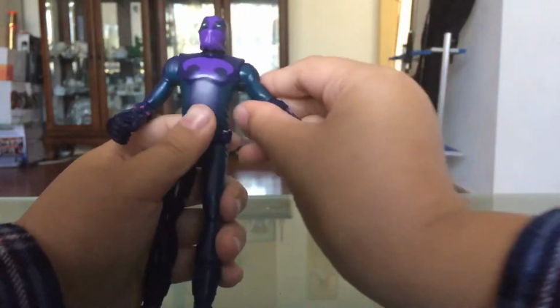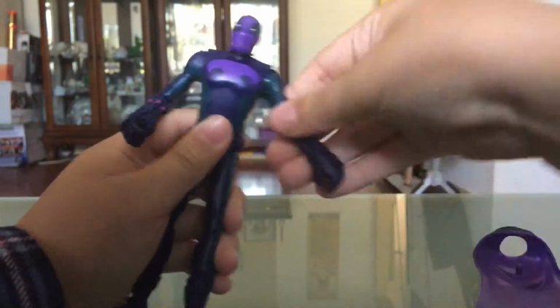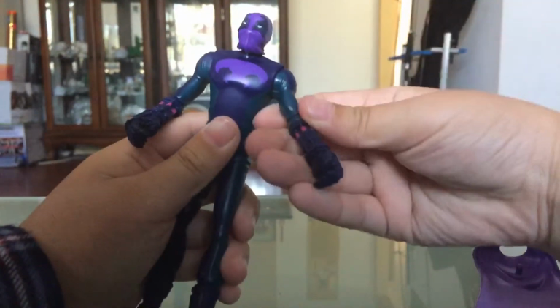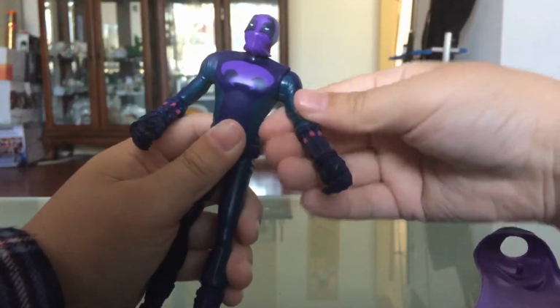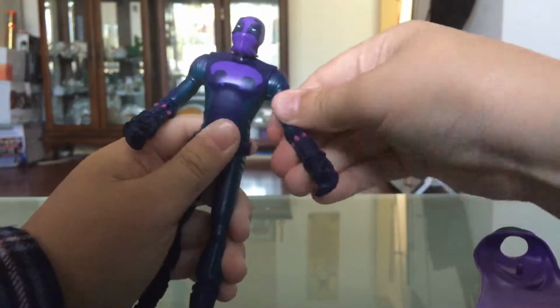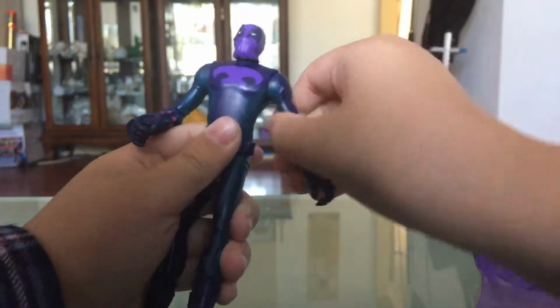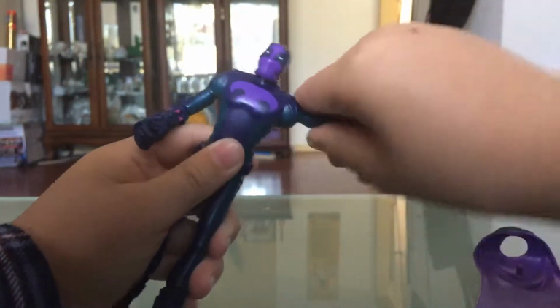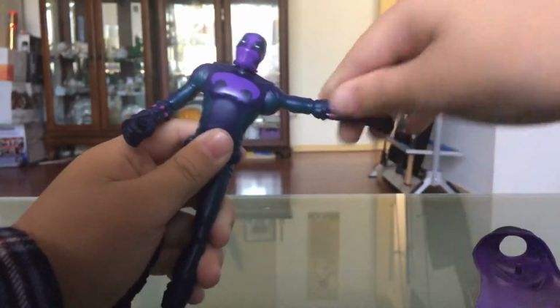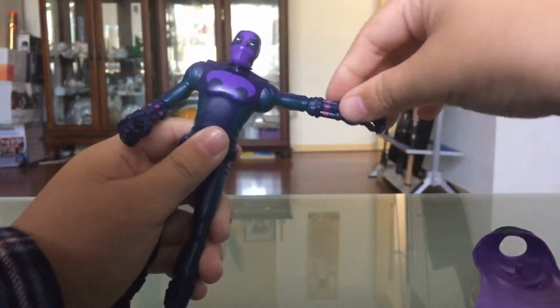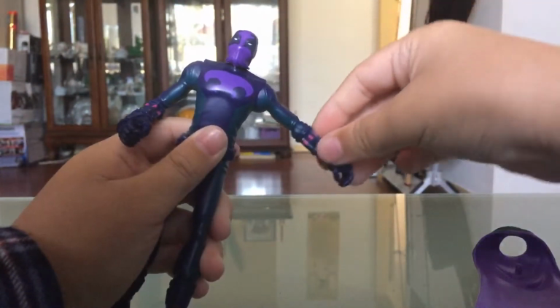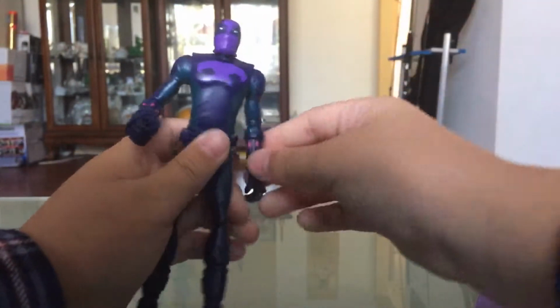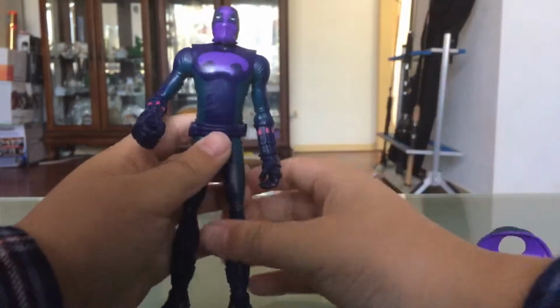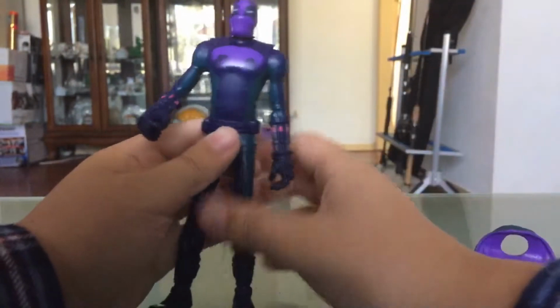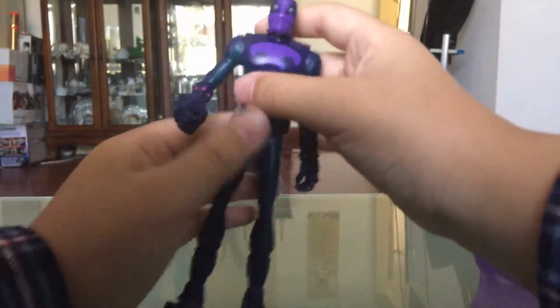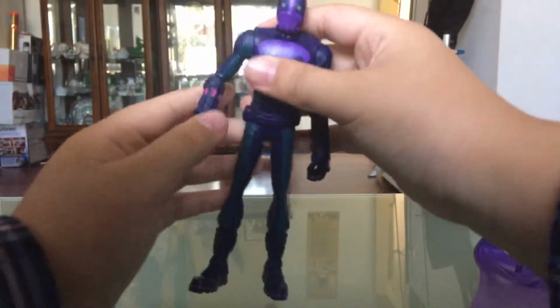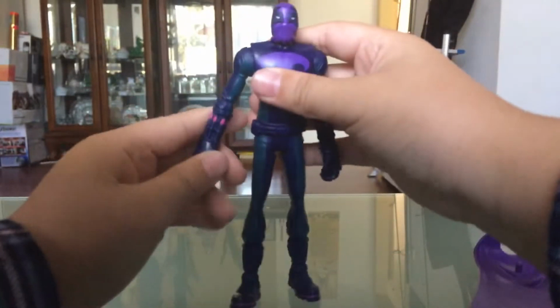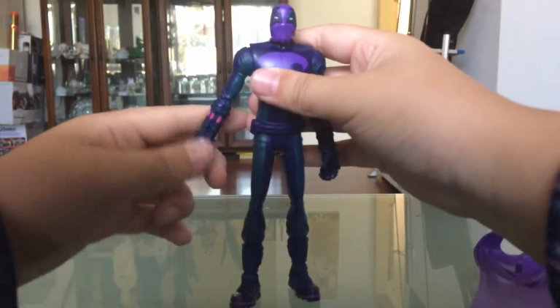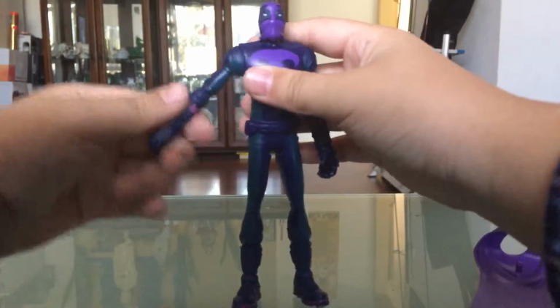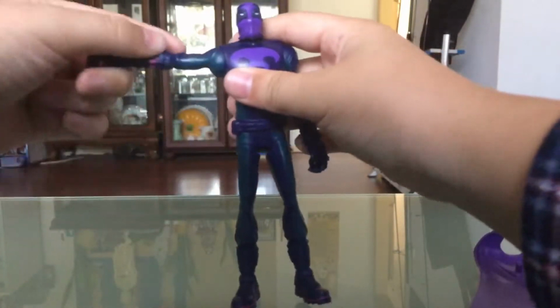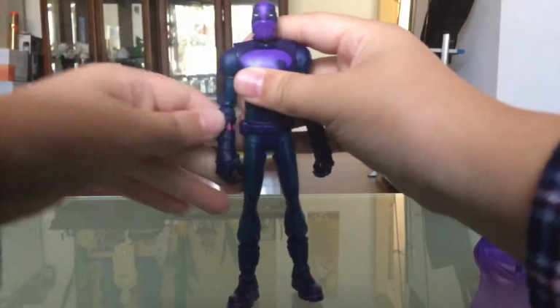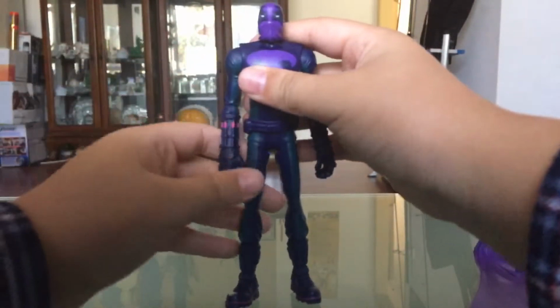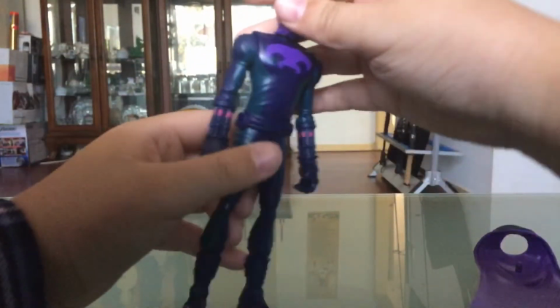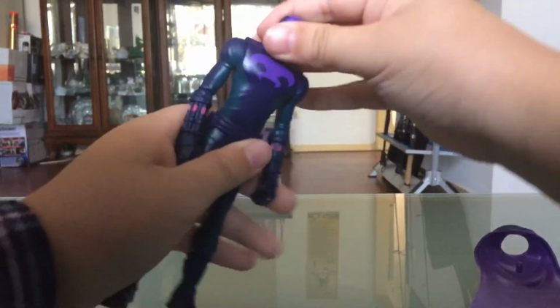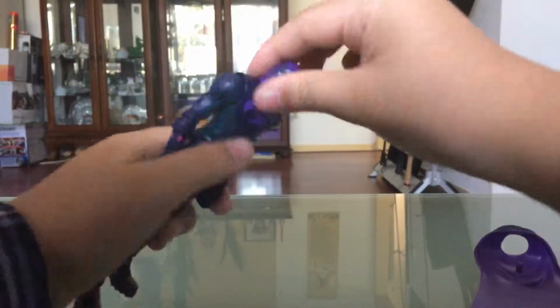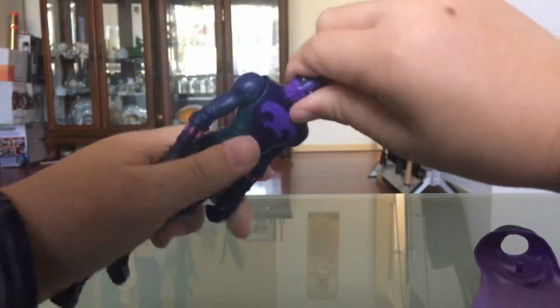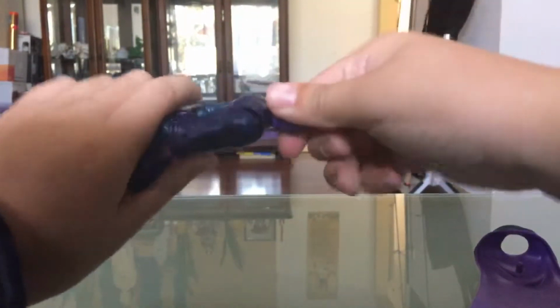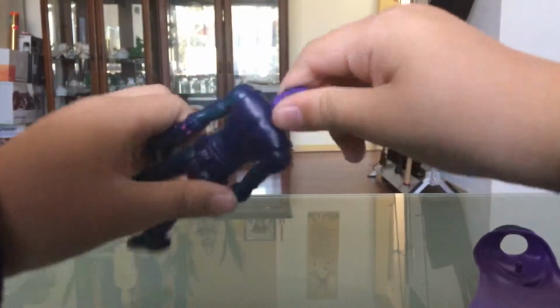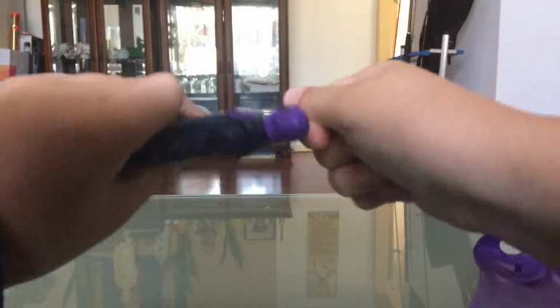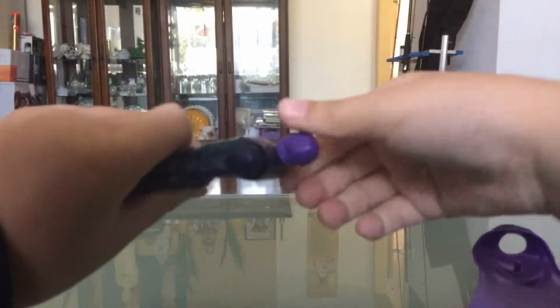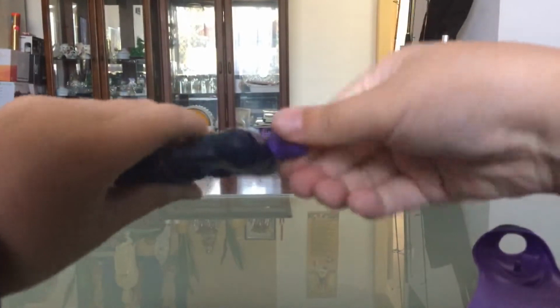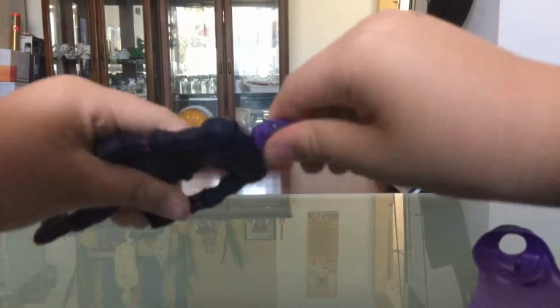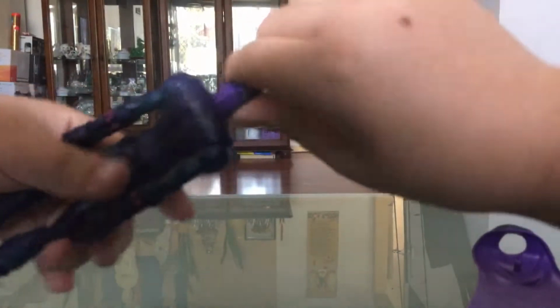It also can lift up here, and here too. The head is also a 360 swivel, but it's more stiff.